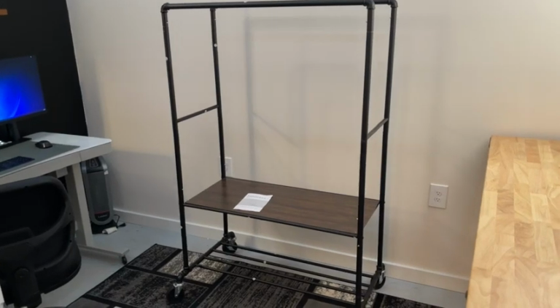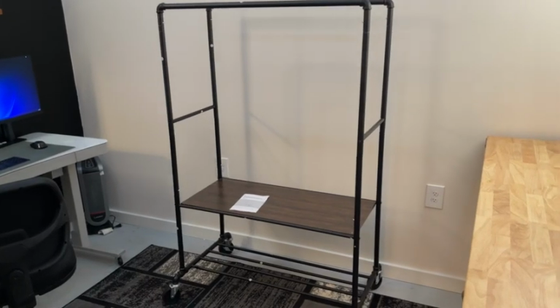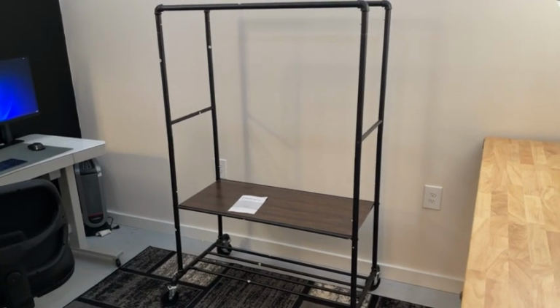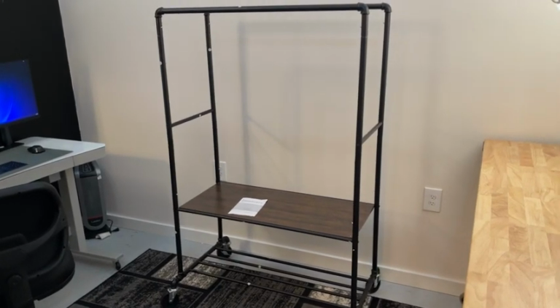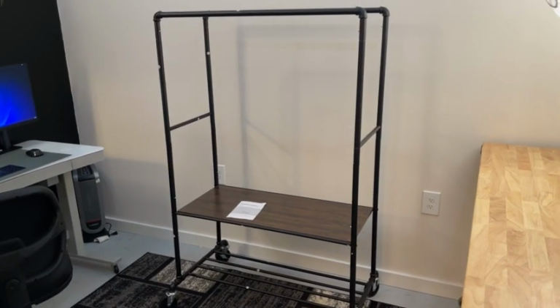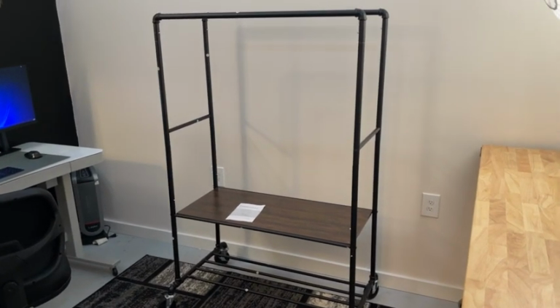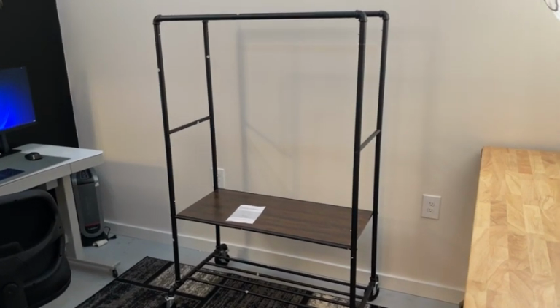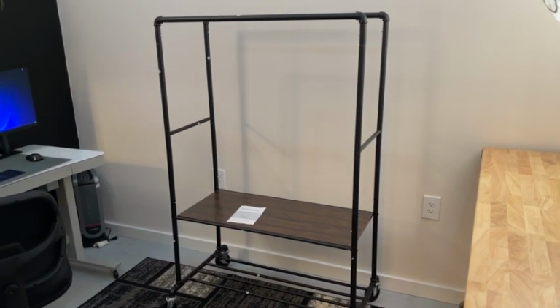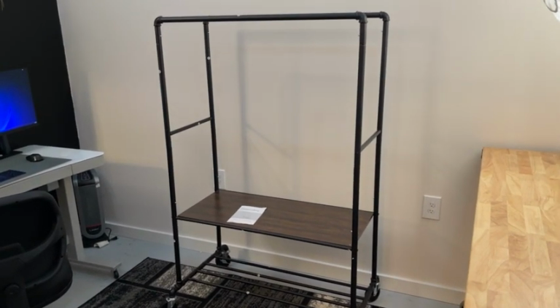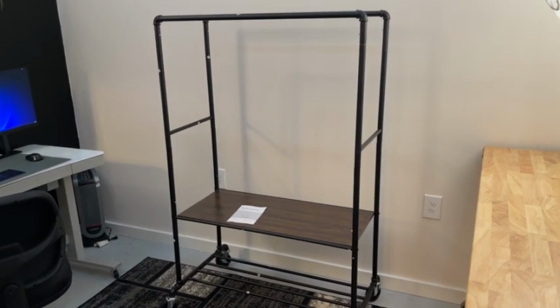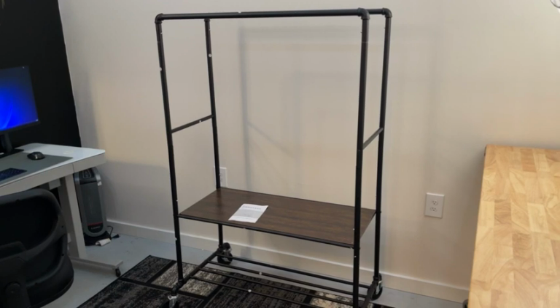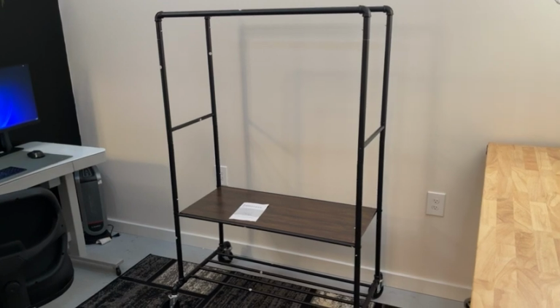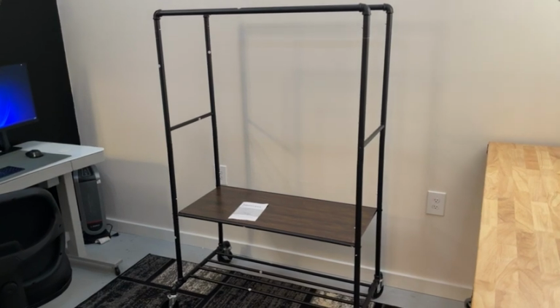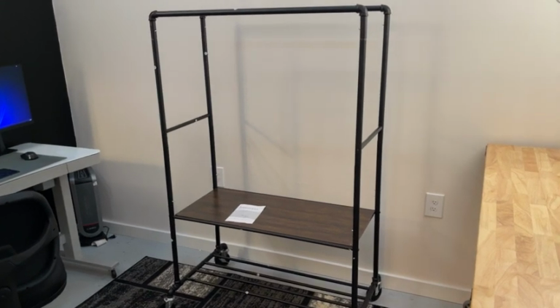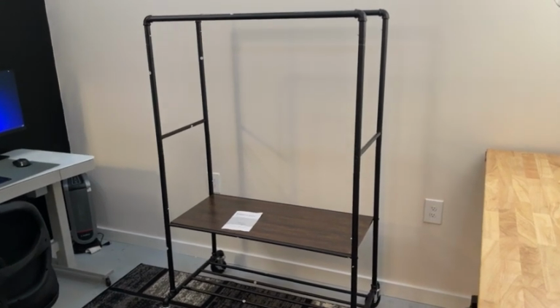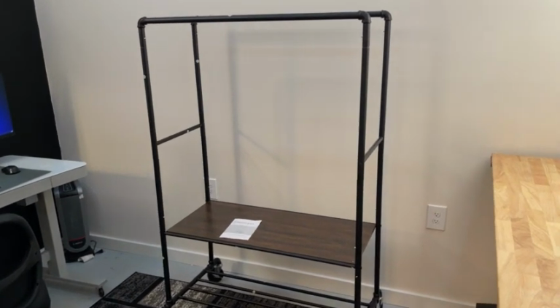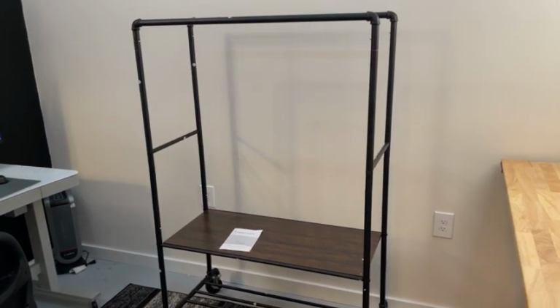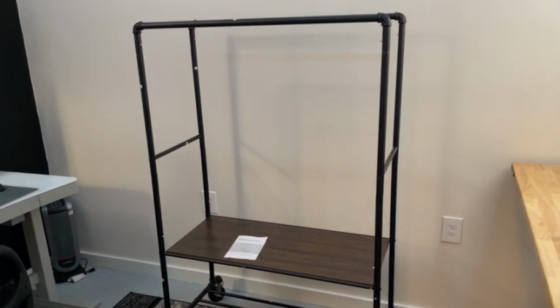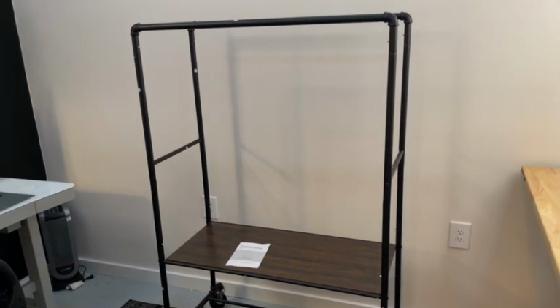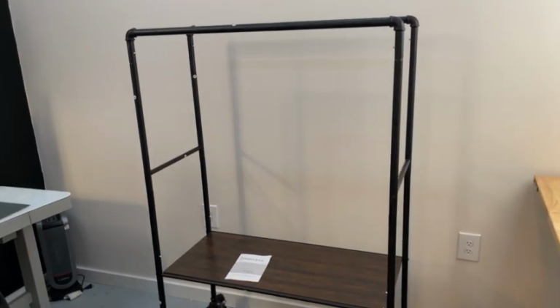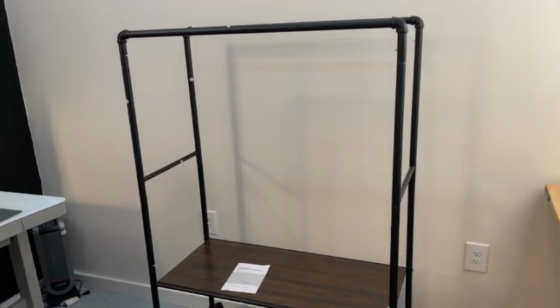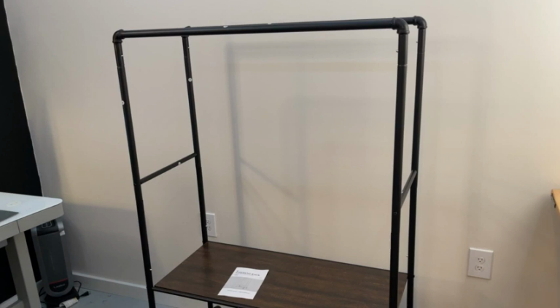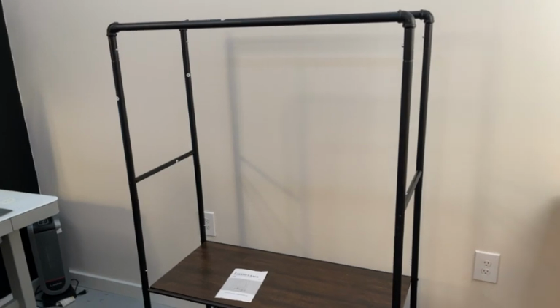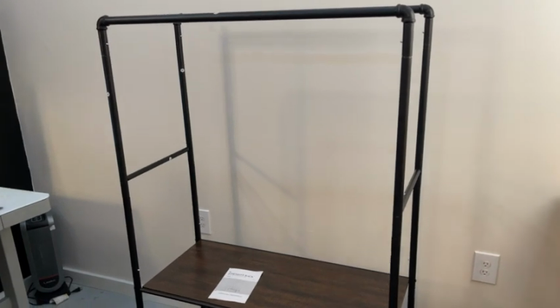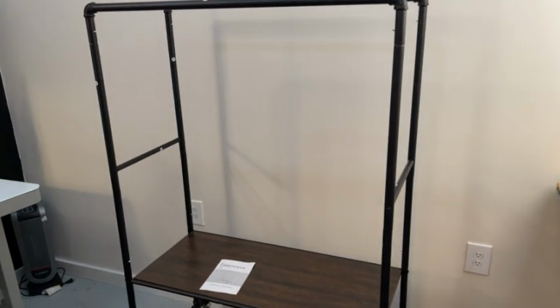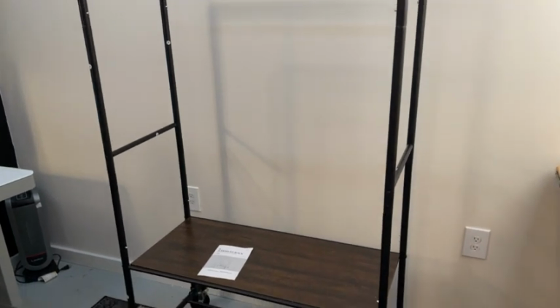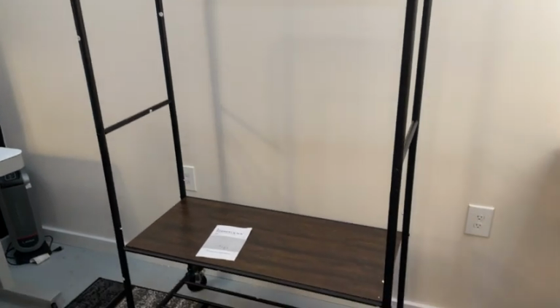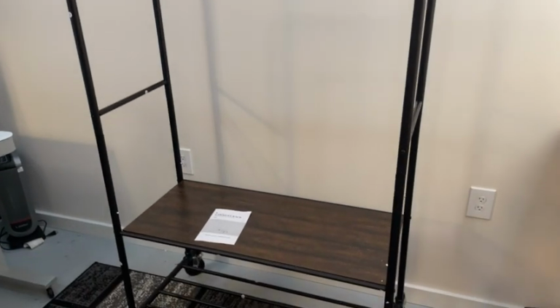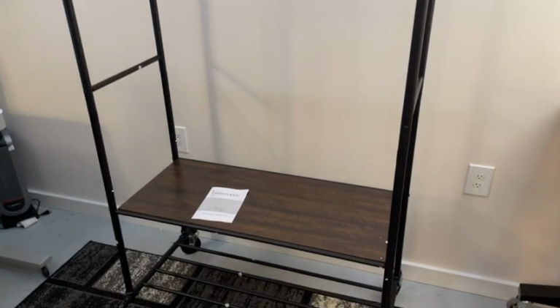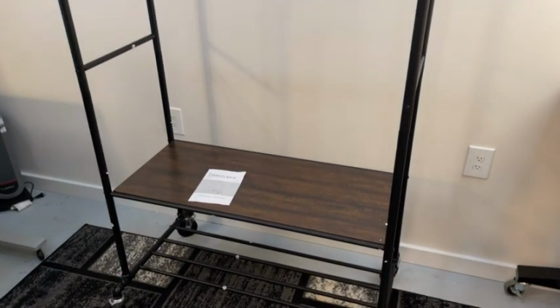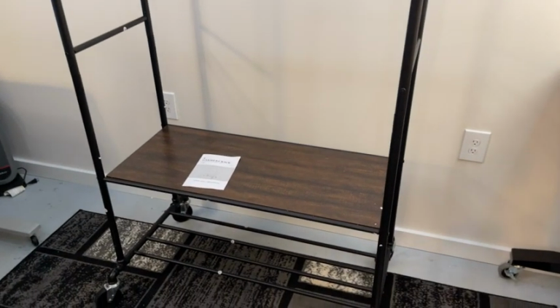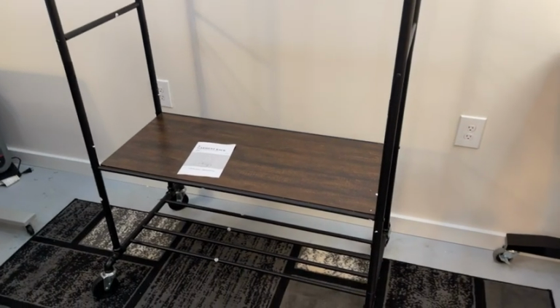We're going to do a quick review on this clothing rack, this green steel clothing rack or garment rack. As we get up closer, you can see it's kind of got this industrial look. It's a metal framing, and there is a wood shelf down towards the bottom here.